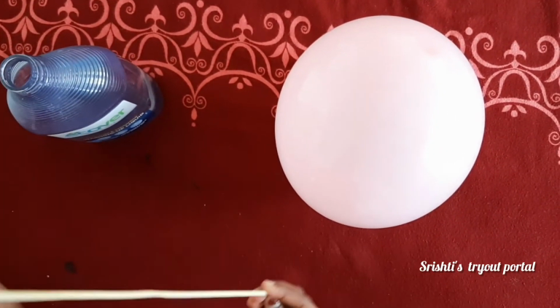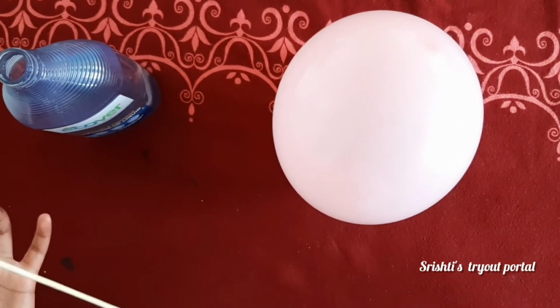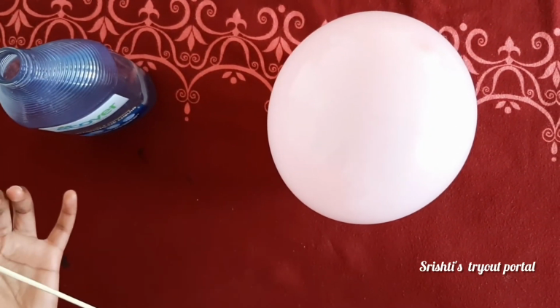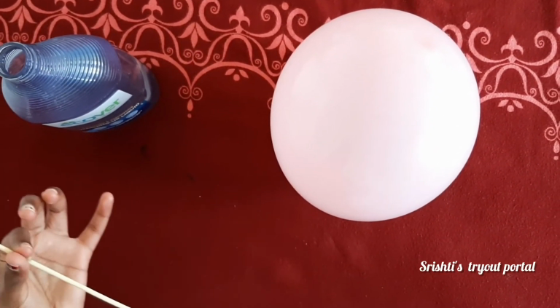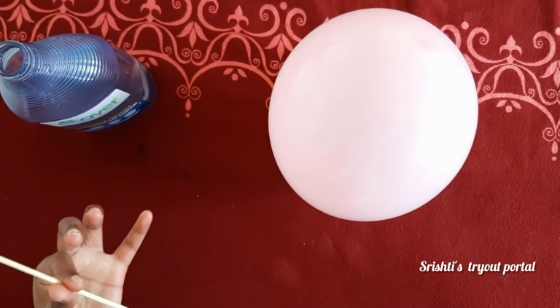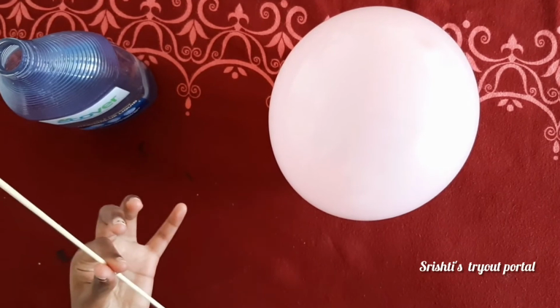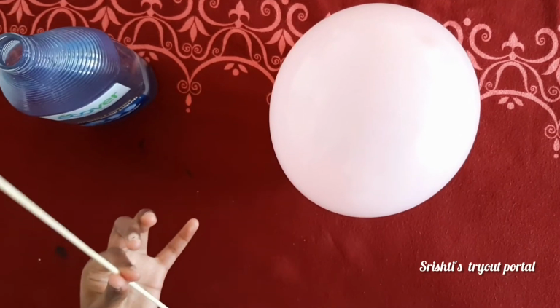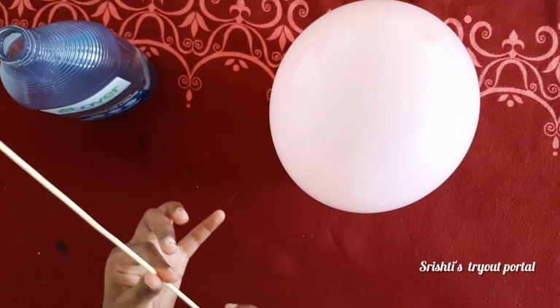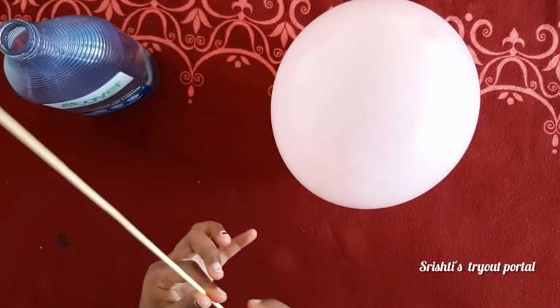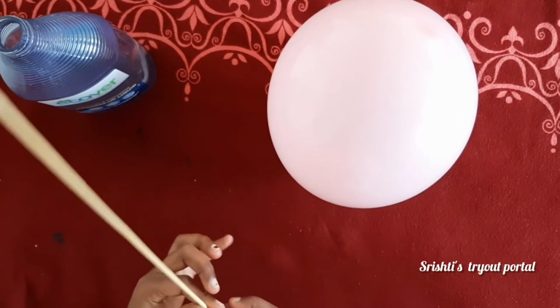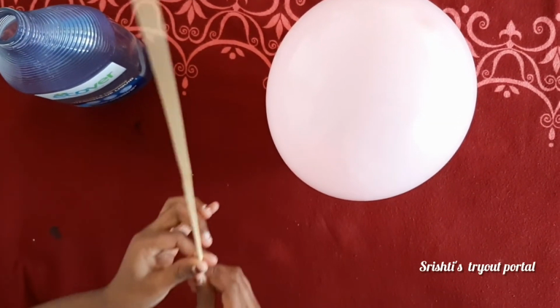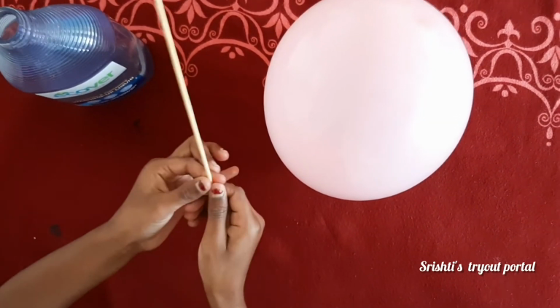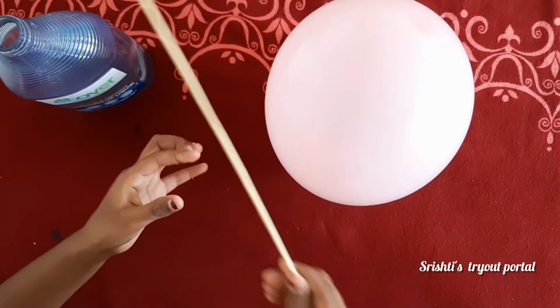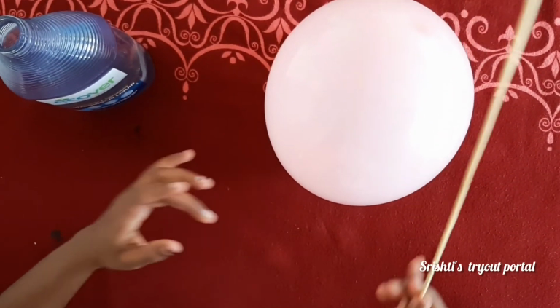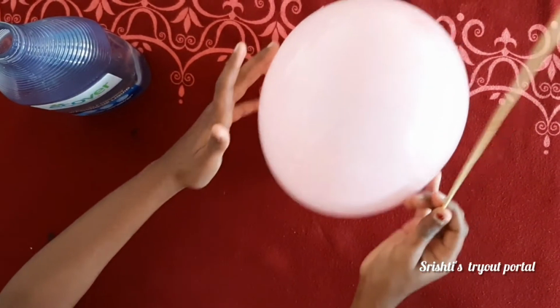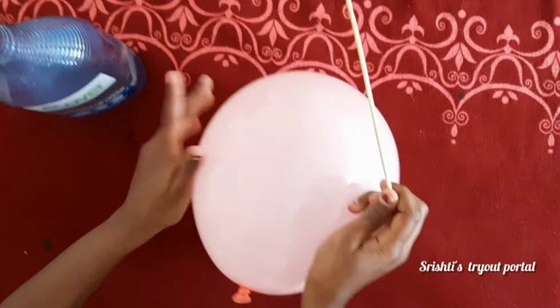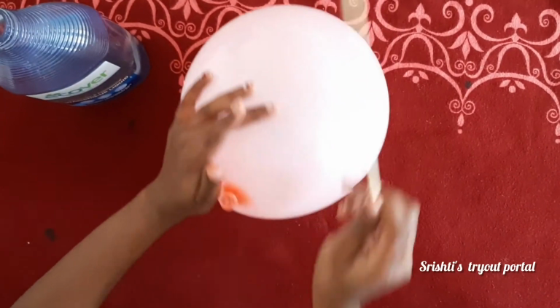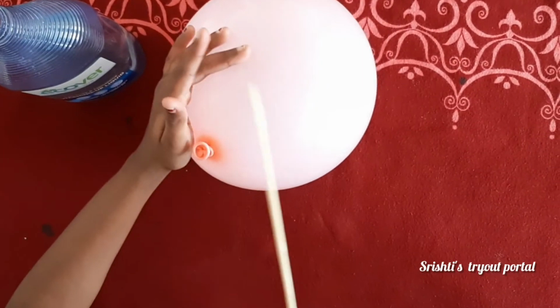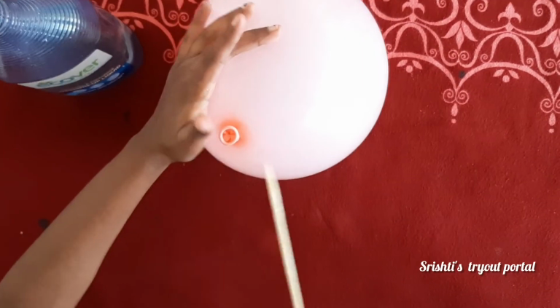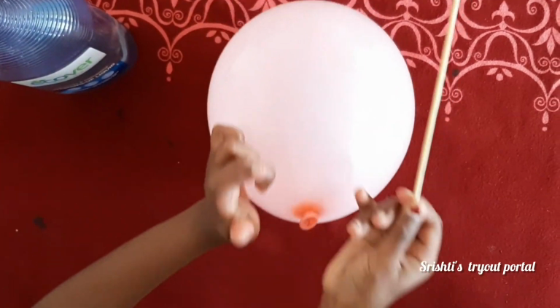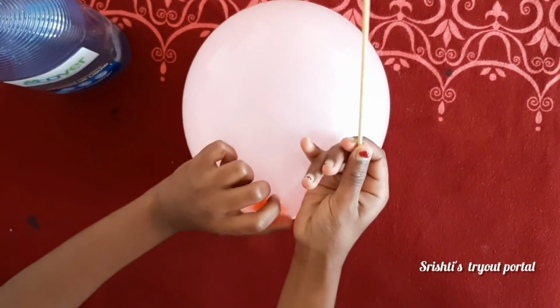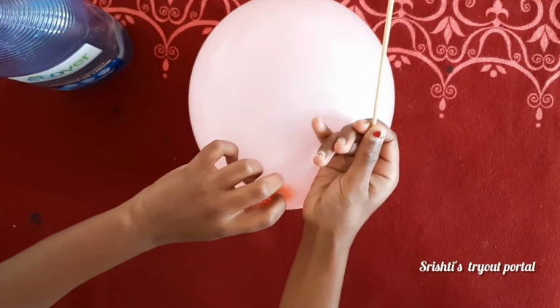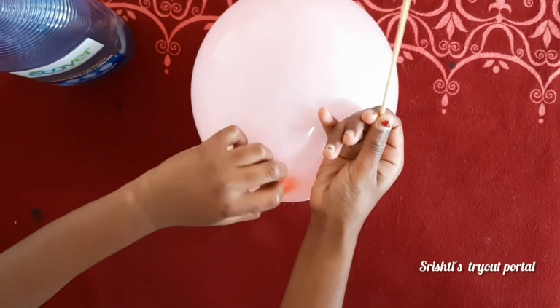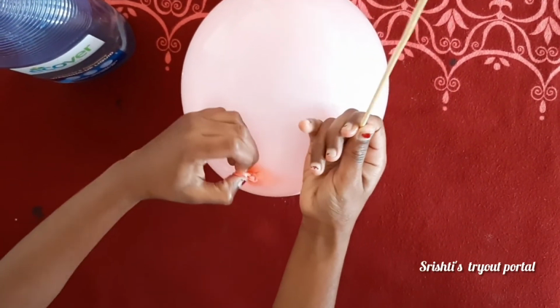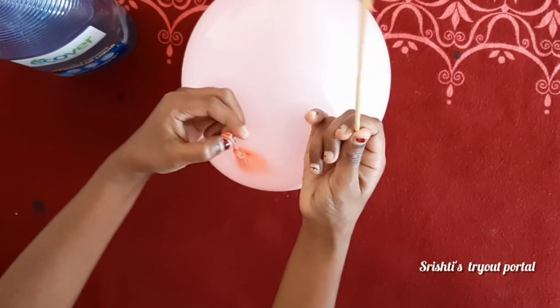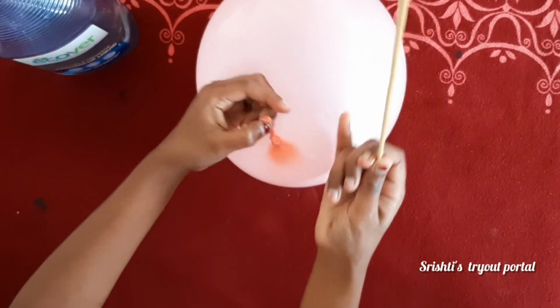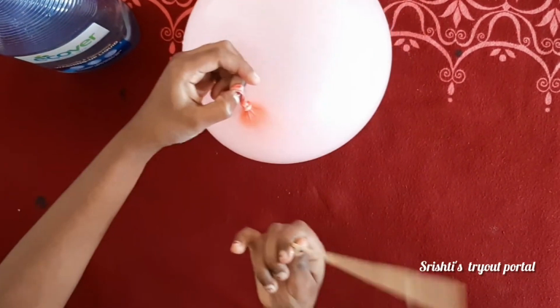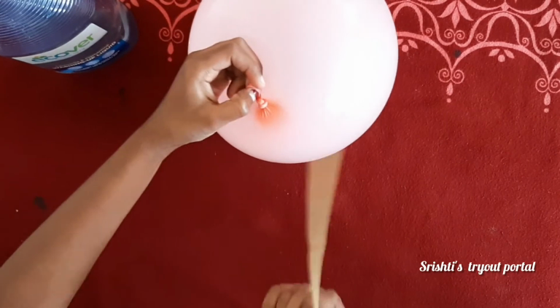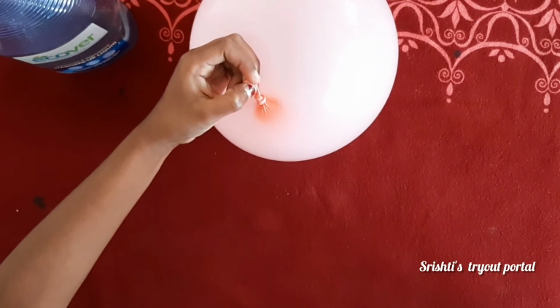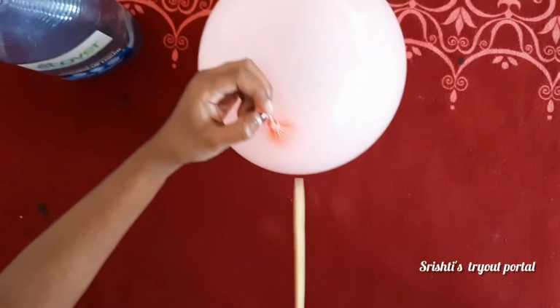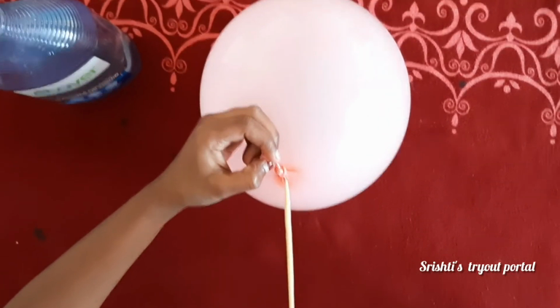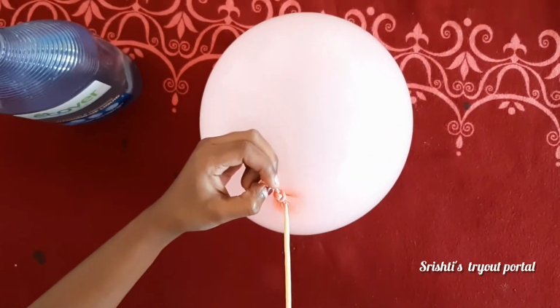Then you're going to do this with your hand, and then you're going to find the least stretched spot, which is right here, and you're going to poke it.